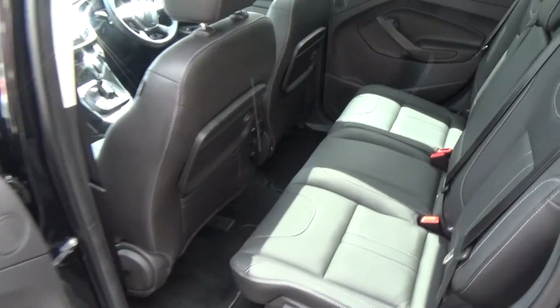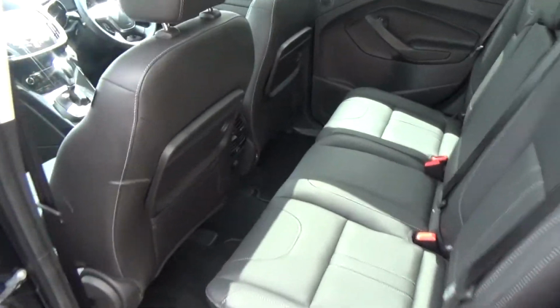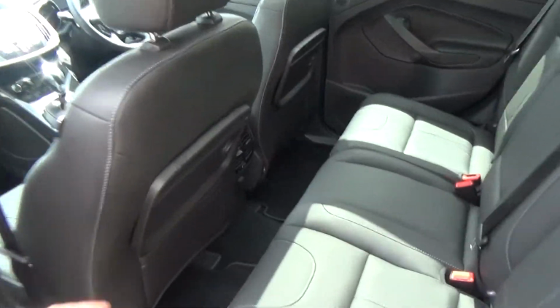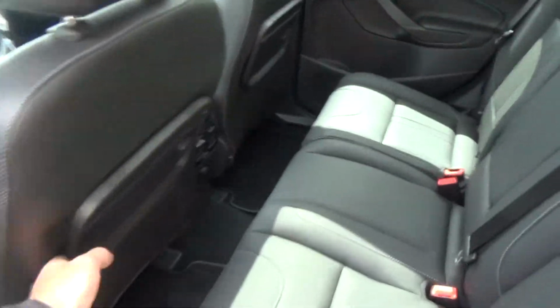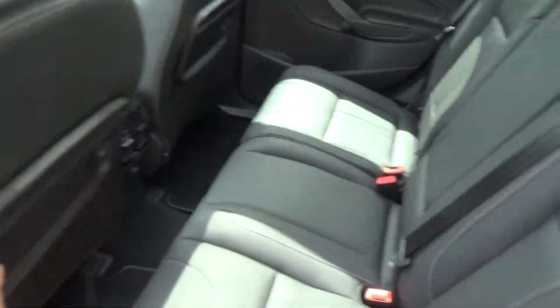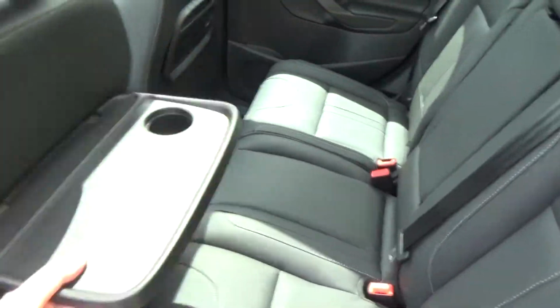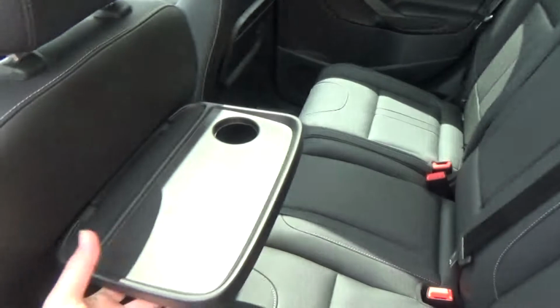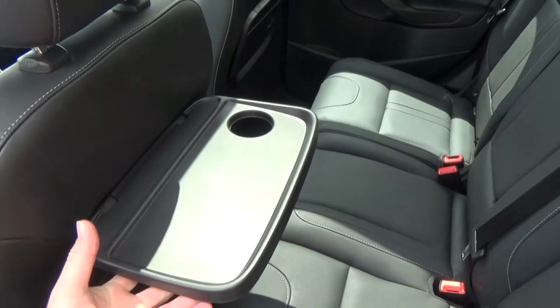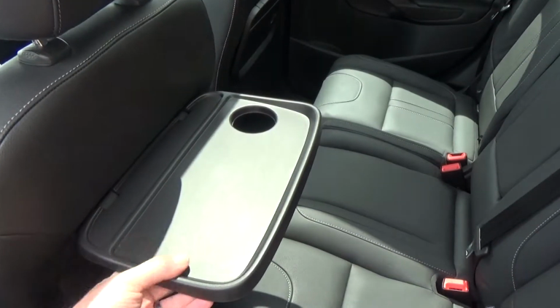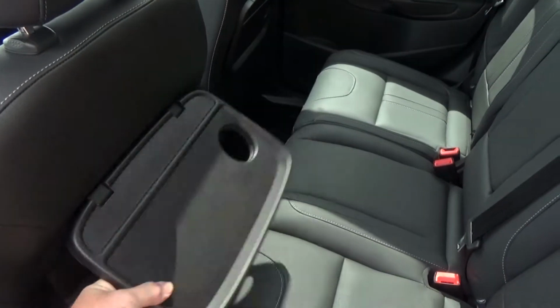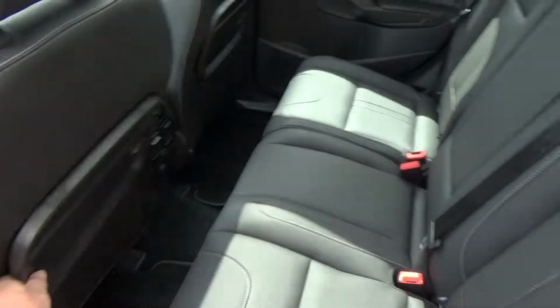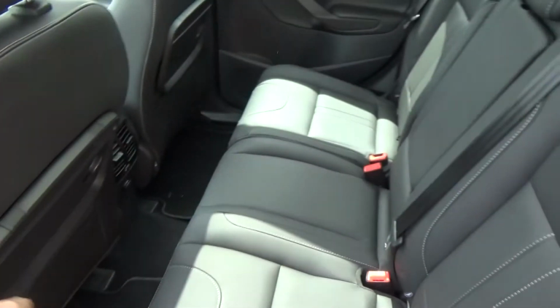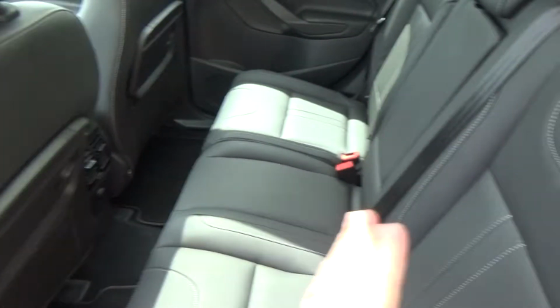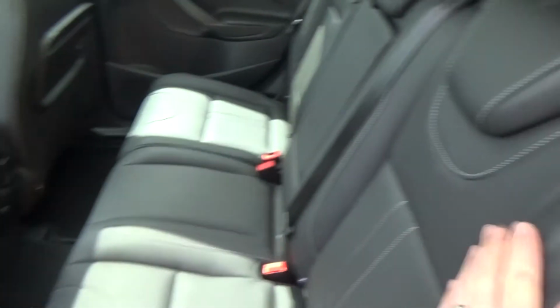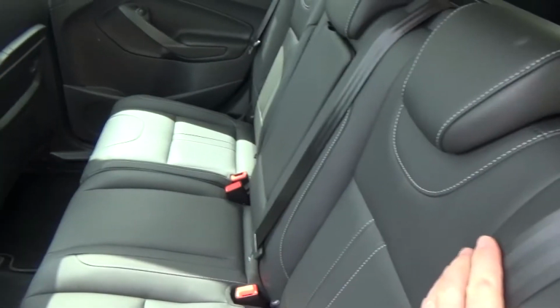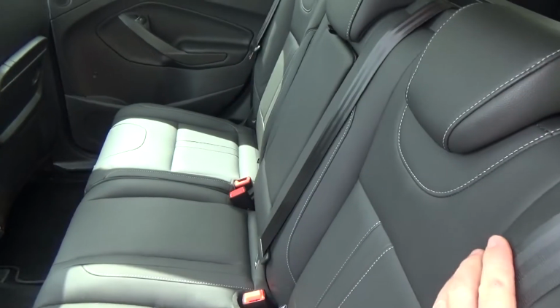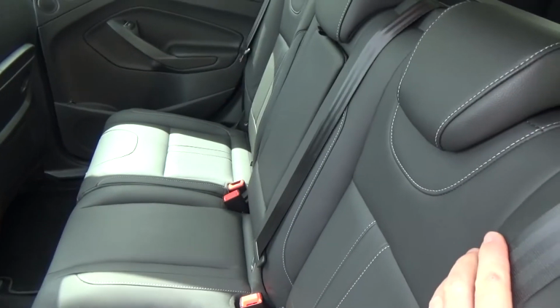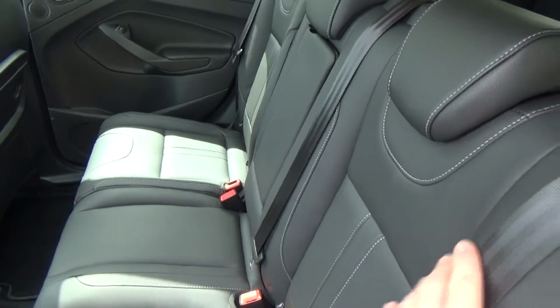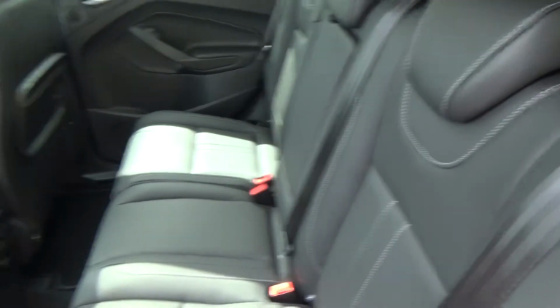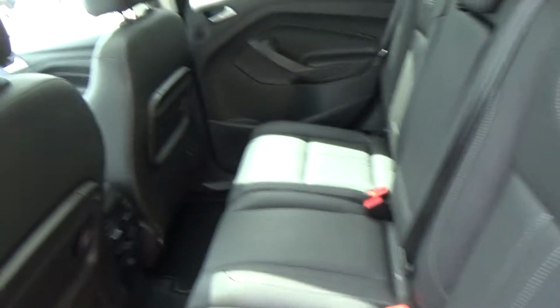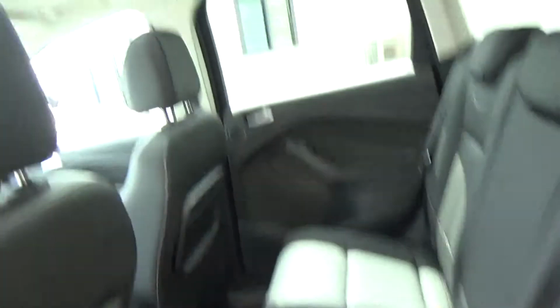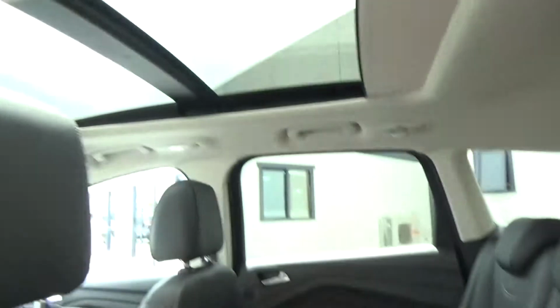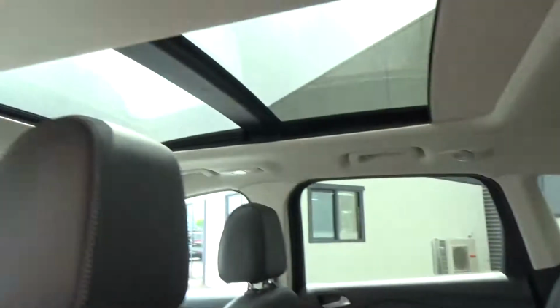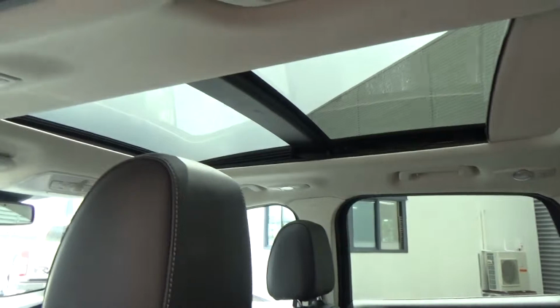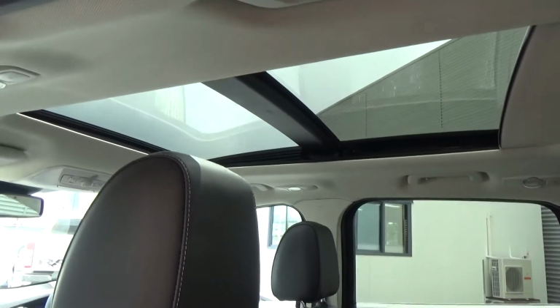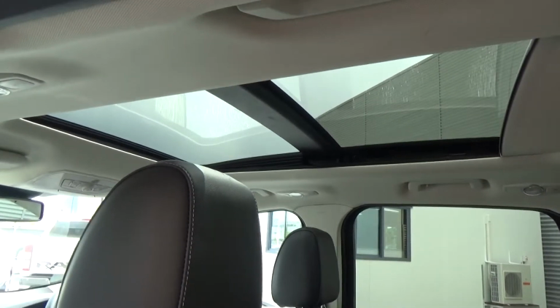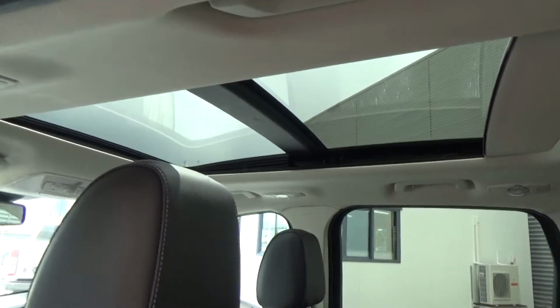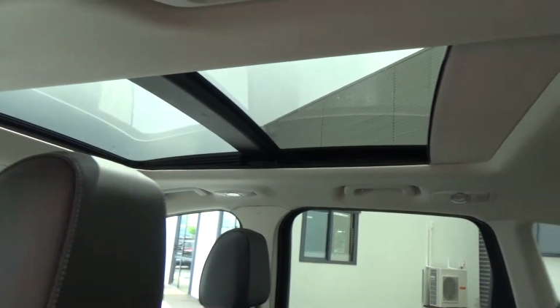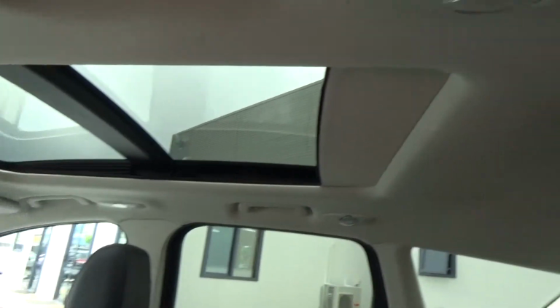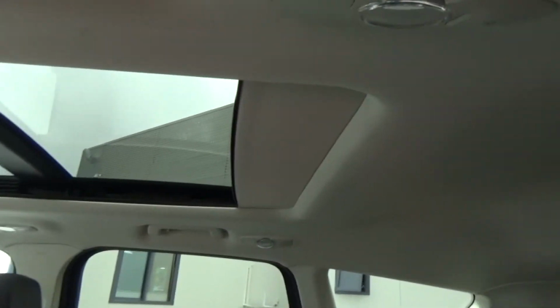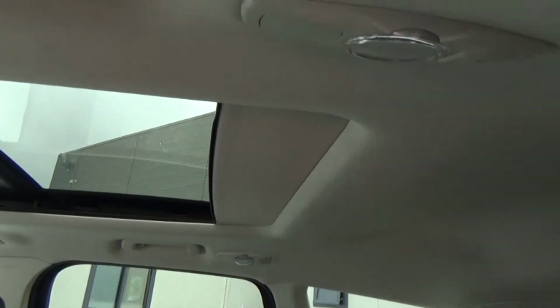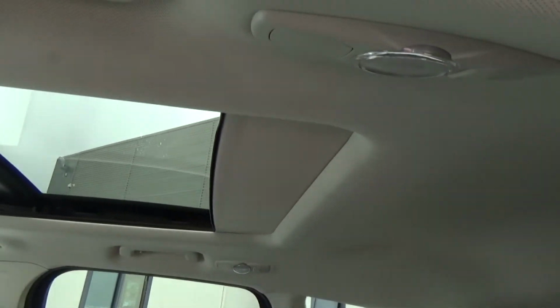Rear tables are picnic tables. You can adjust the recline on the base of the seat, and you can also see the full glass roof with the electric blind.